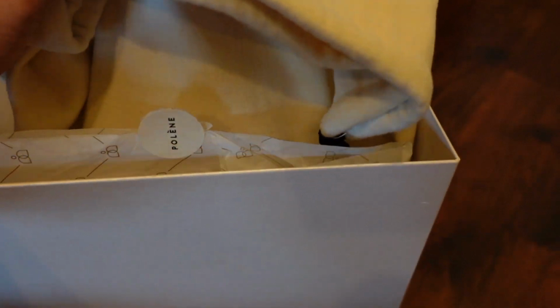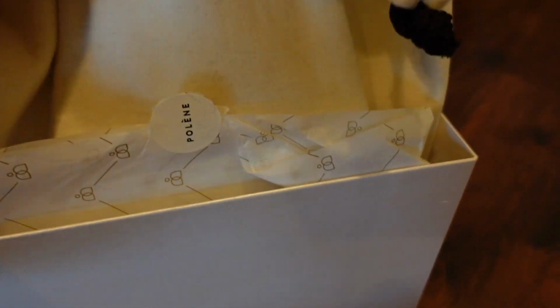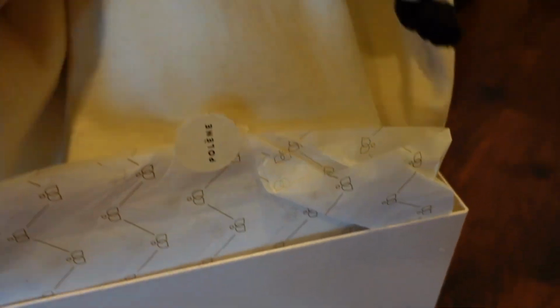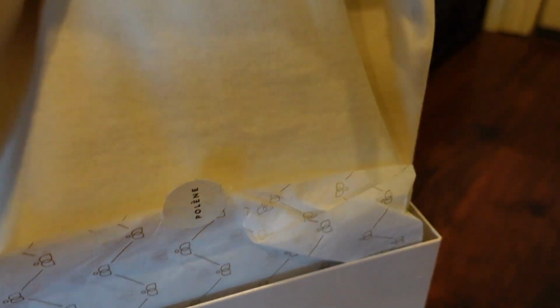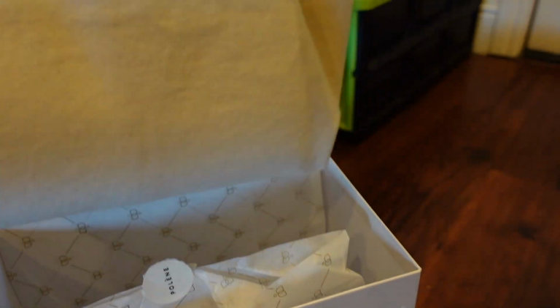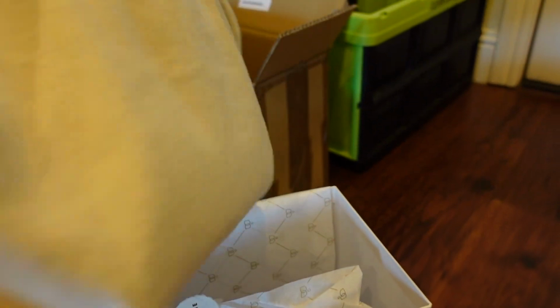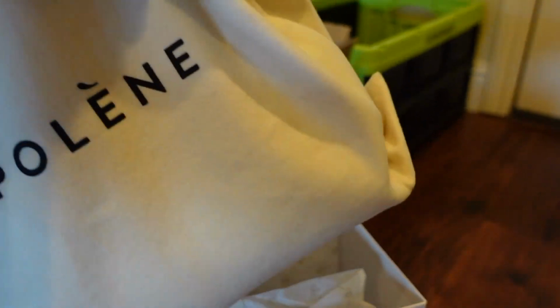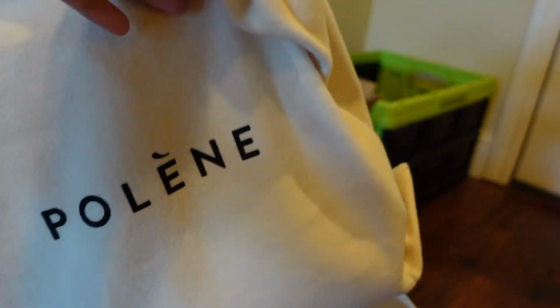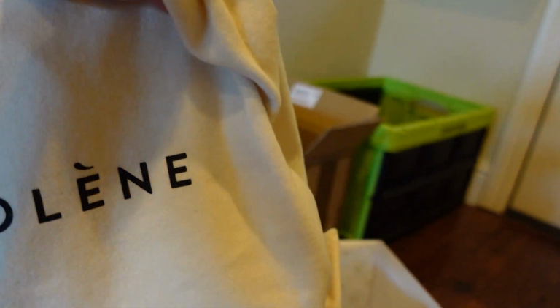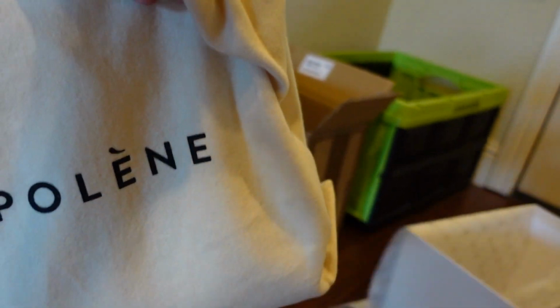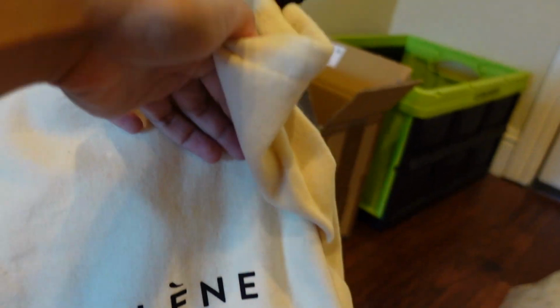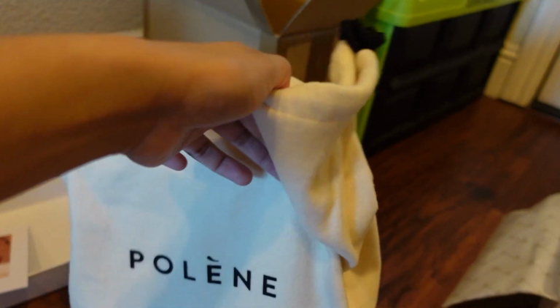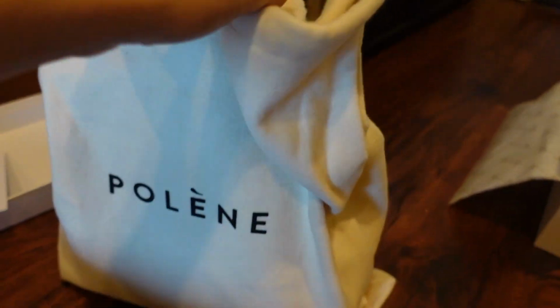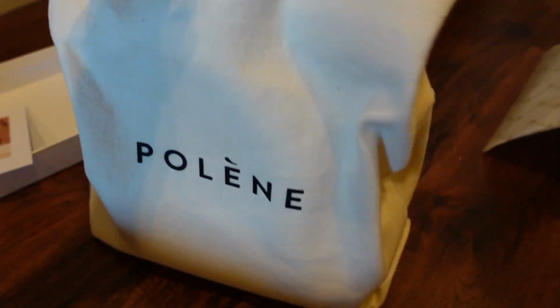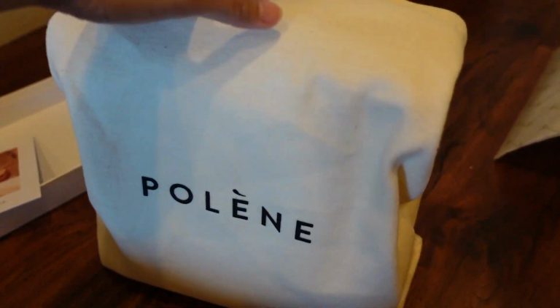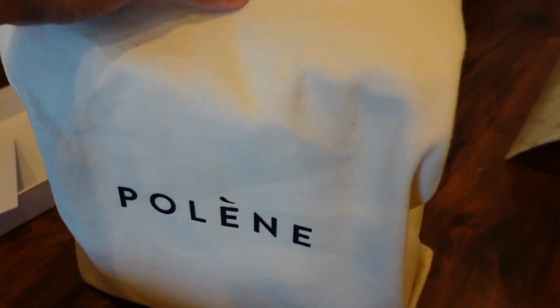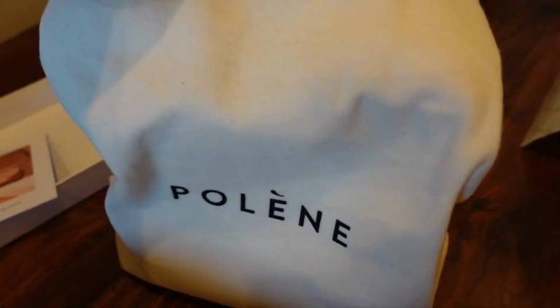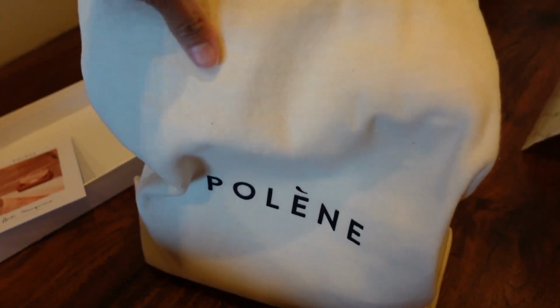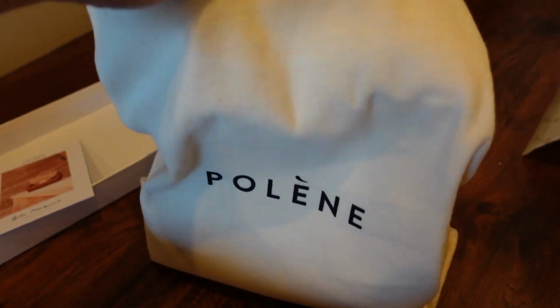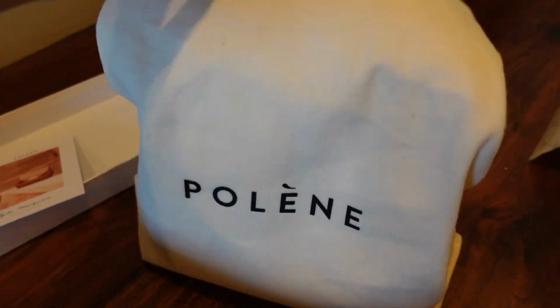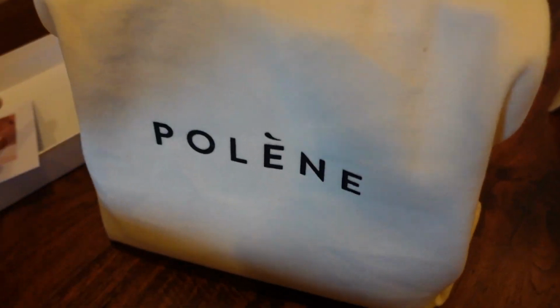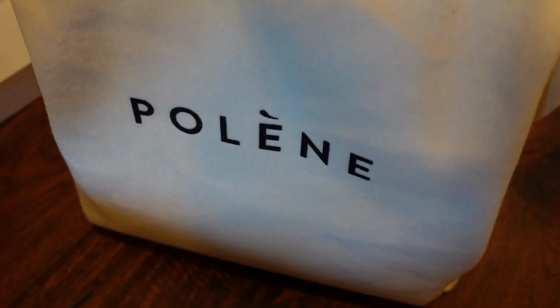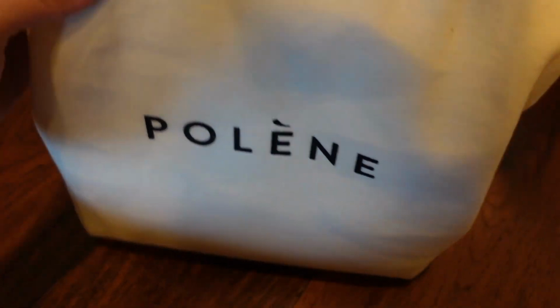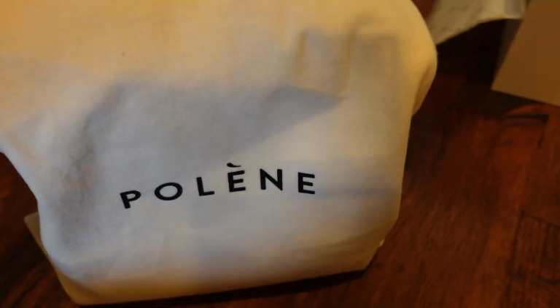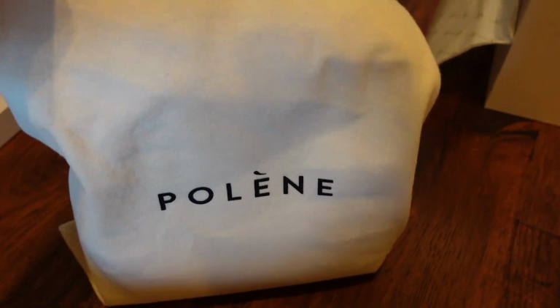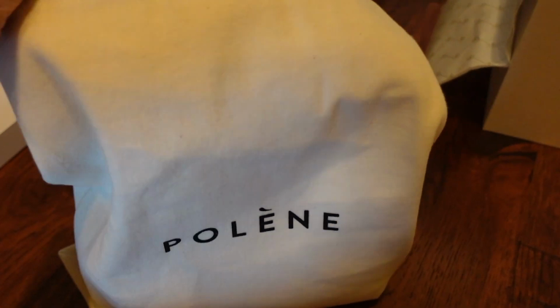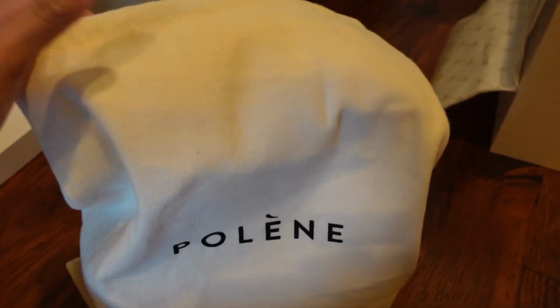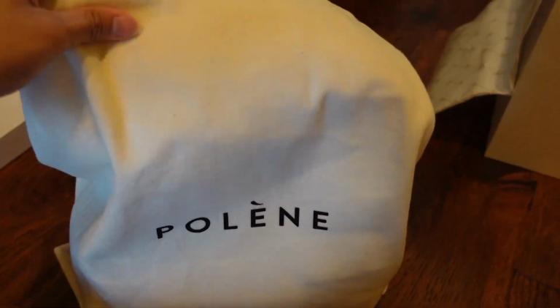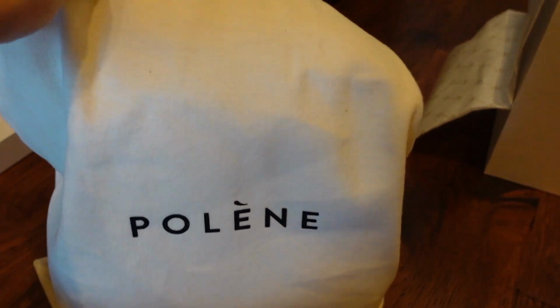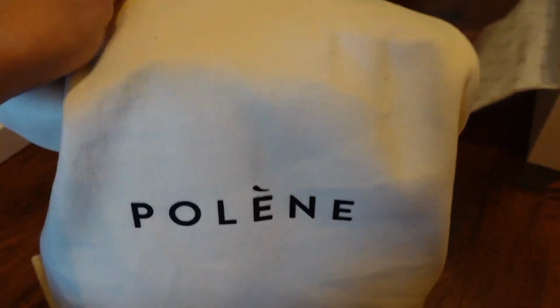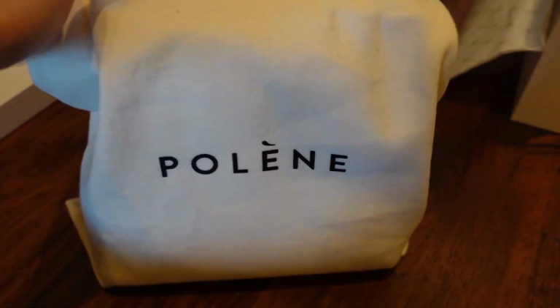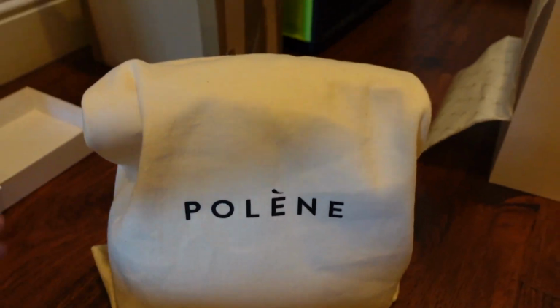And then the bag comes in a very high quality dust bag. This one is so thick and soft — probably the best quality dust bag I've ever received.